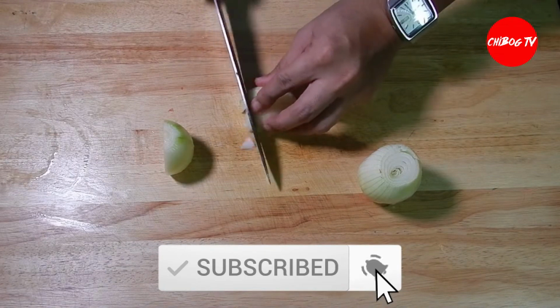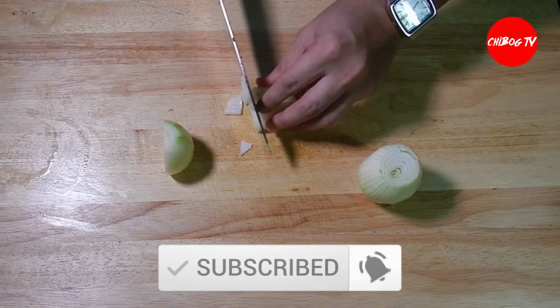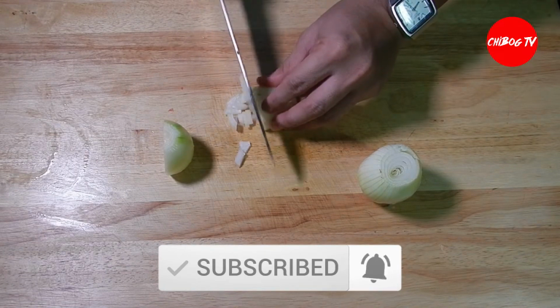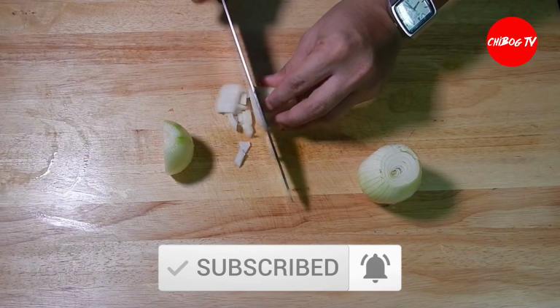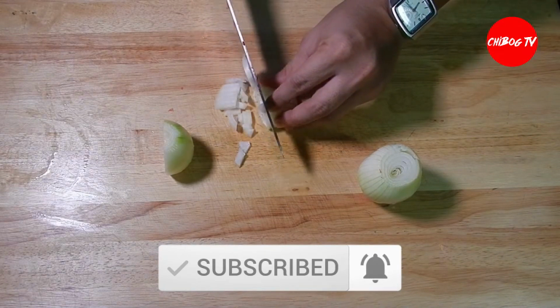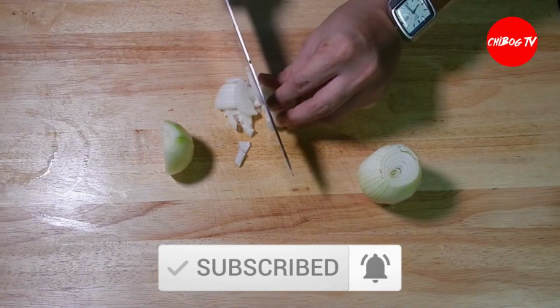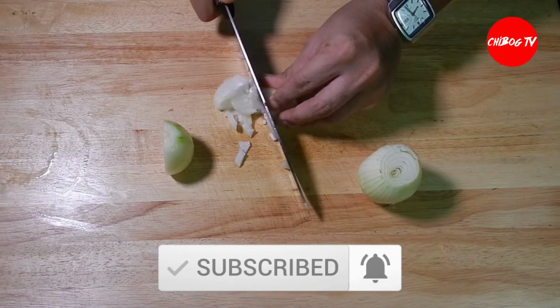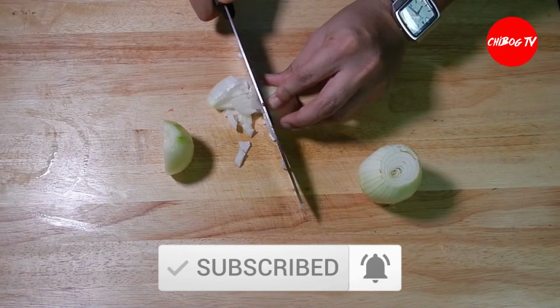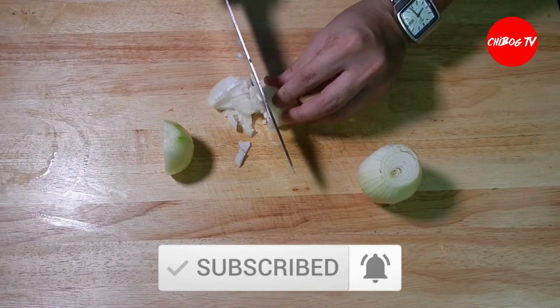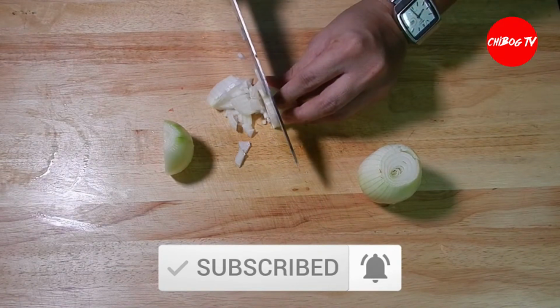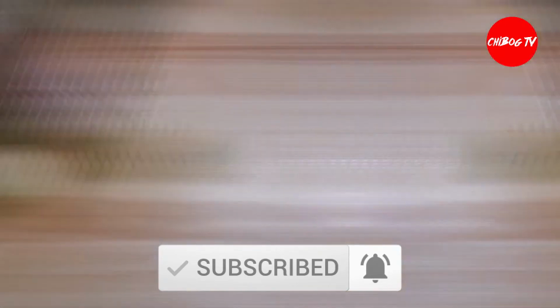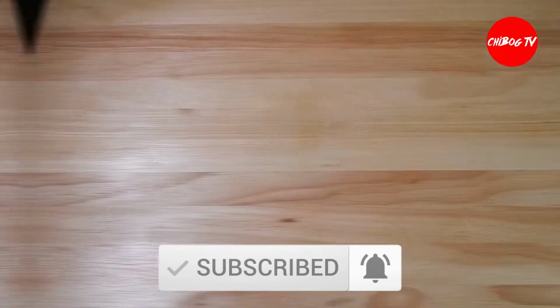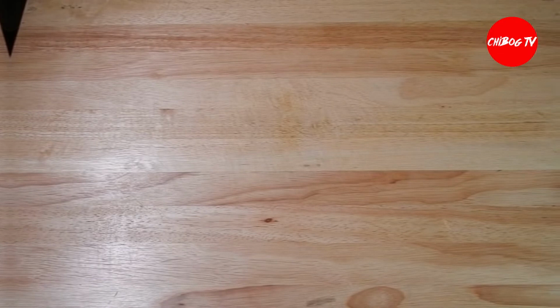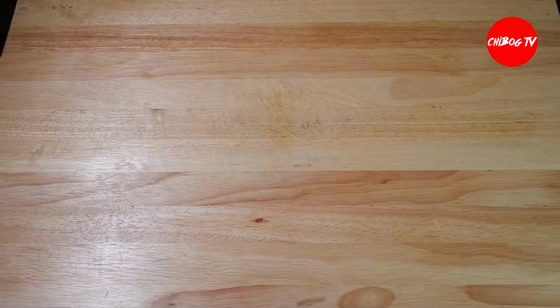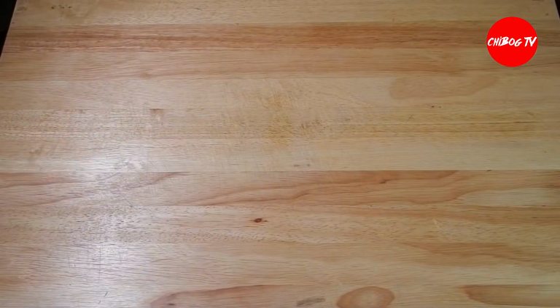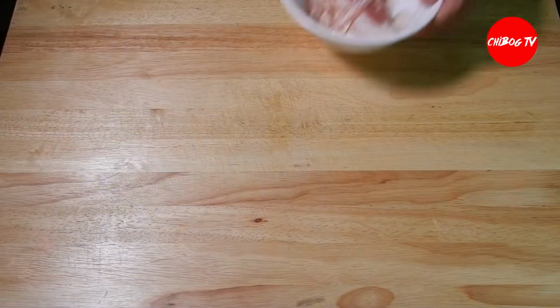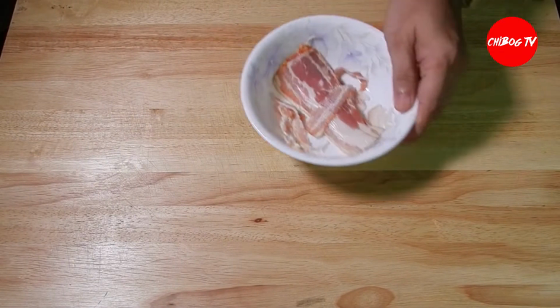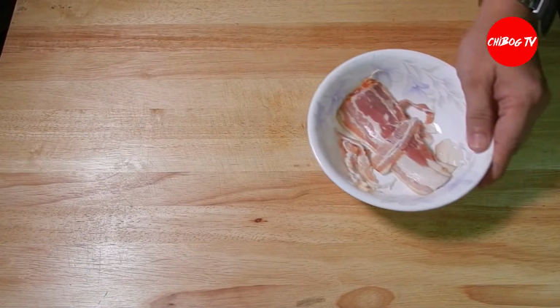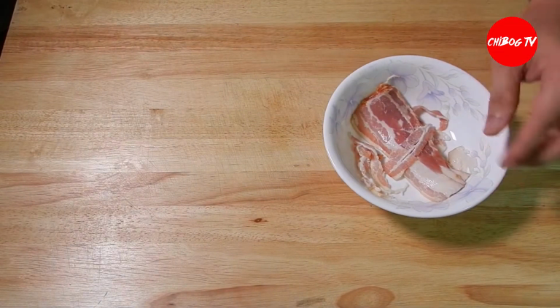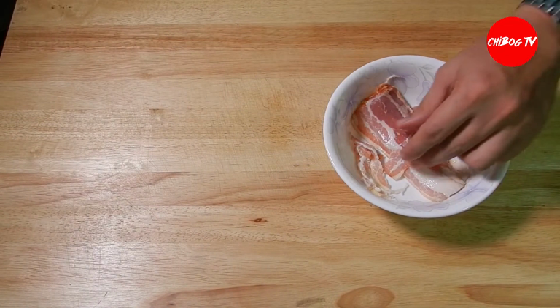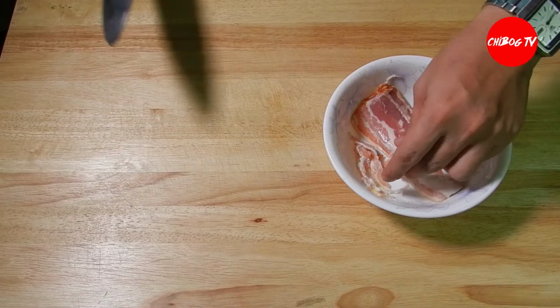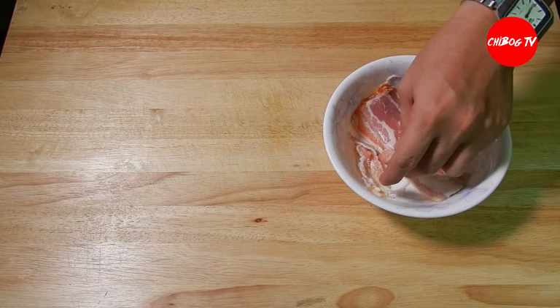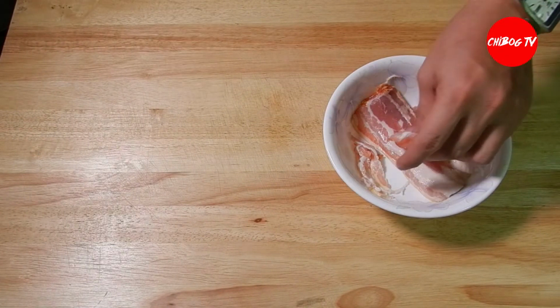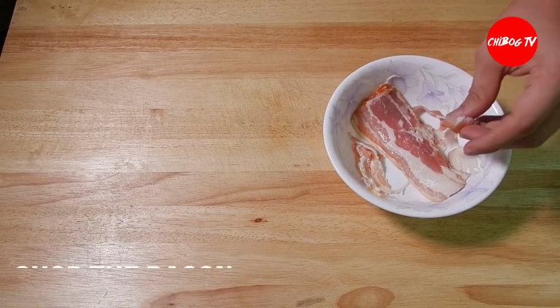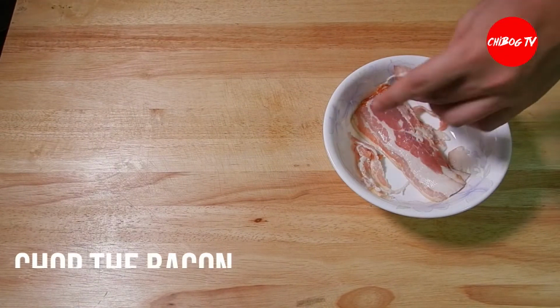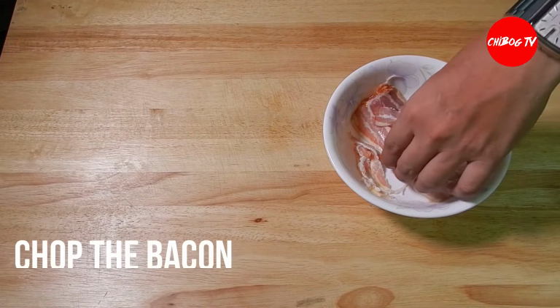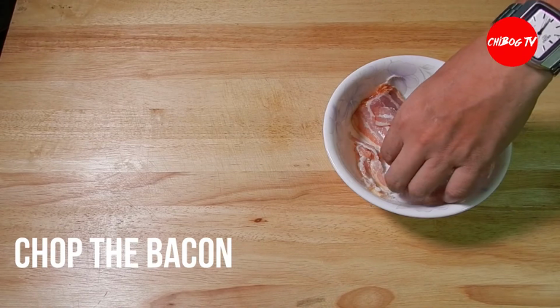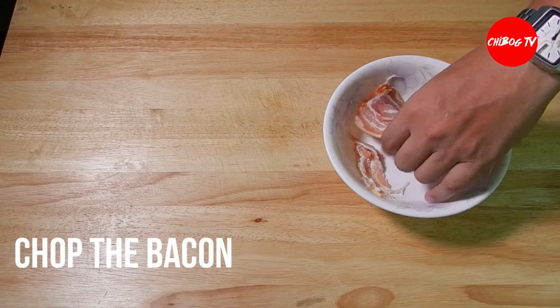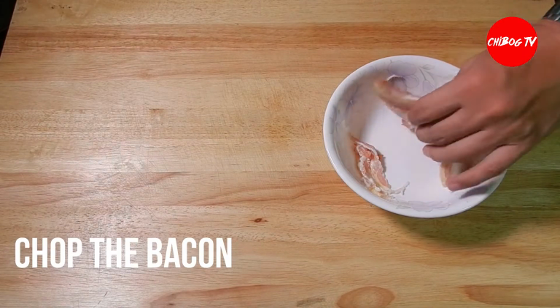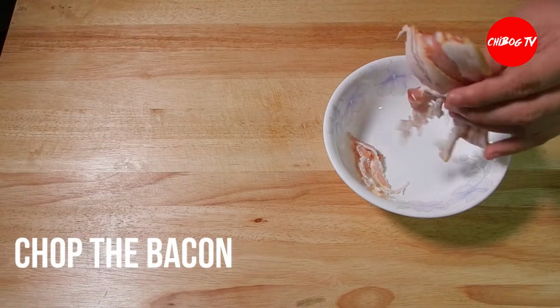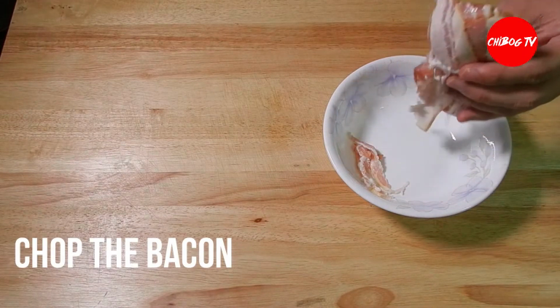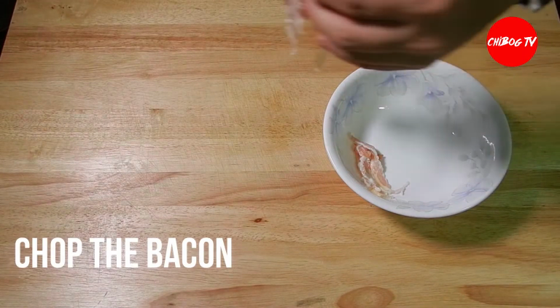After ng white onion, yung ate naman nating bacon. Medyo liit-liit natin yung cut nitong bacon, kasi i-strips itong bacon, kaya kukutinin natin sya na mas maliit.